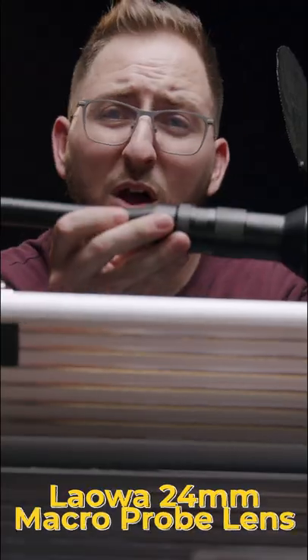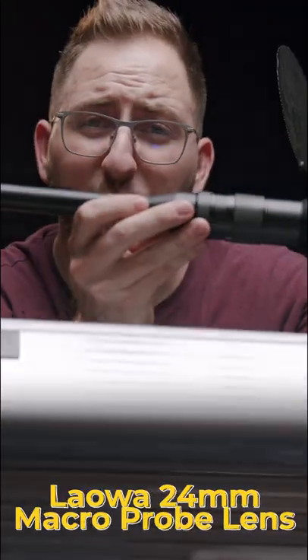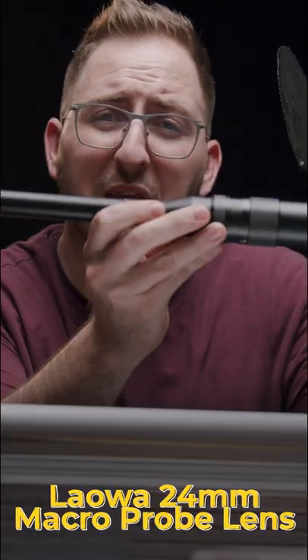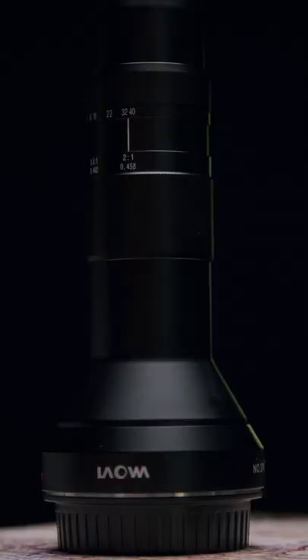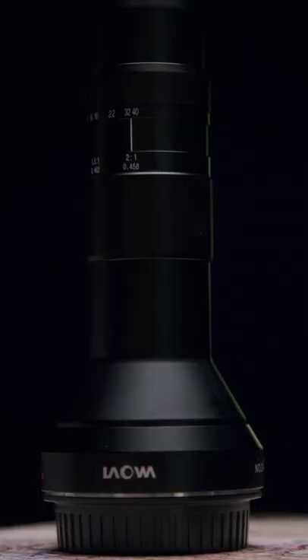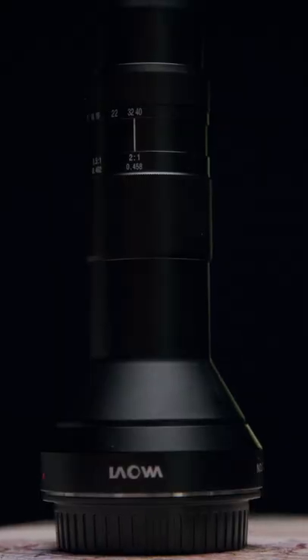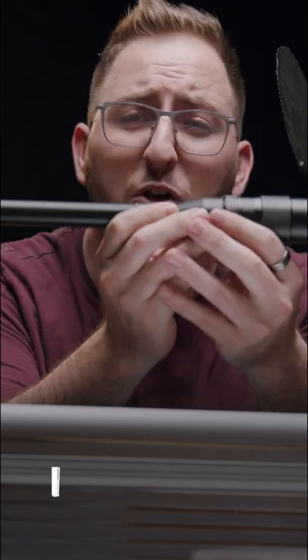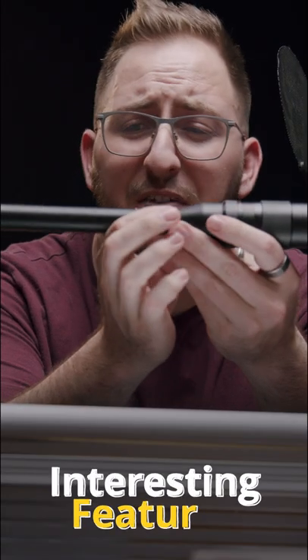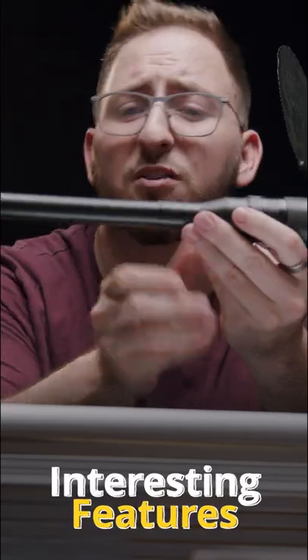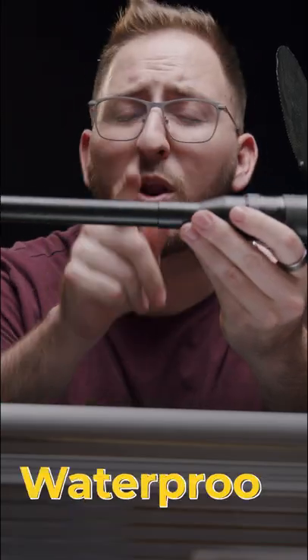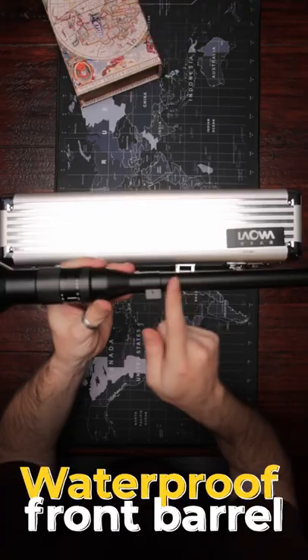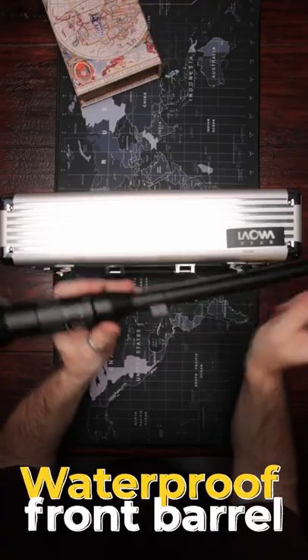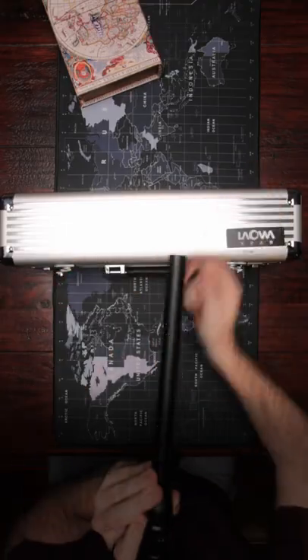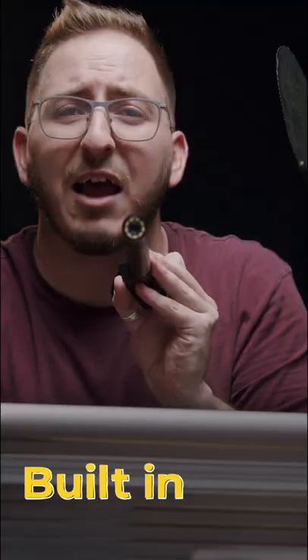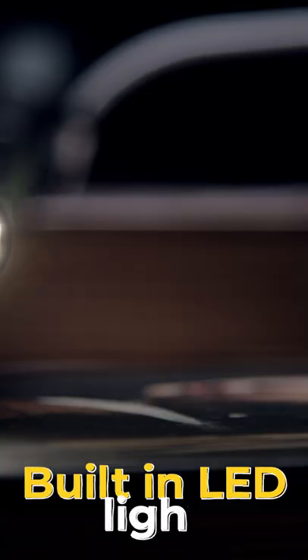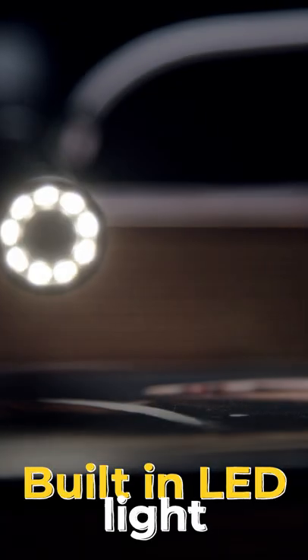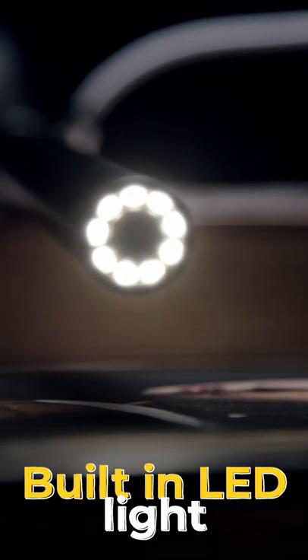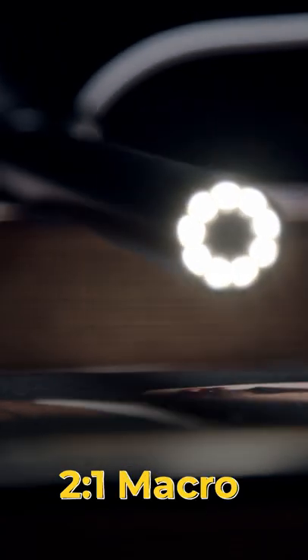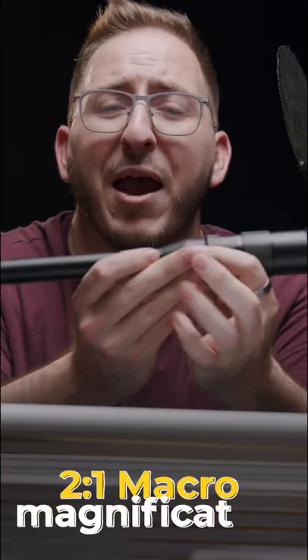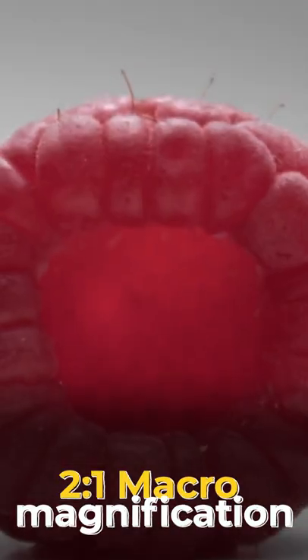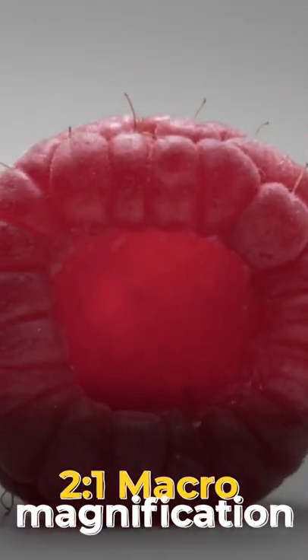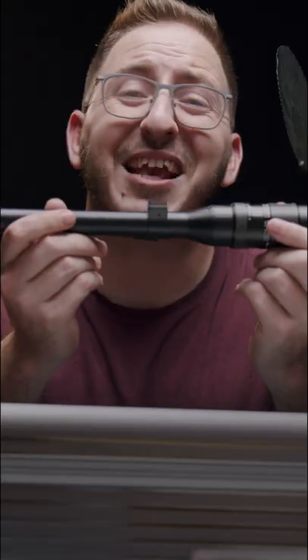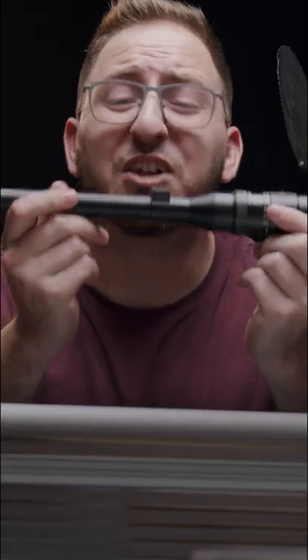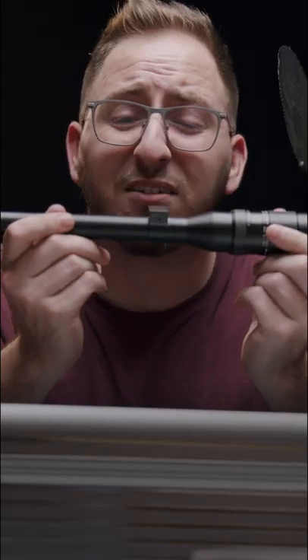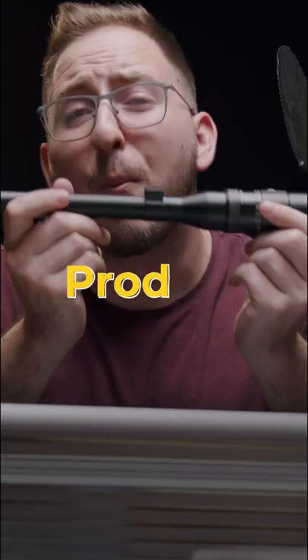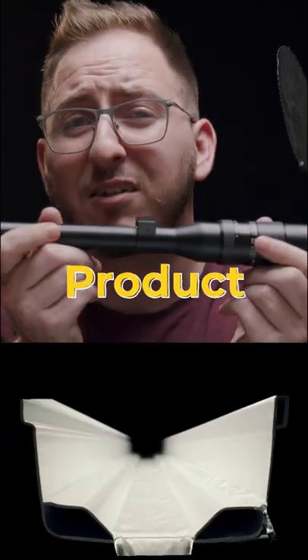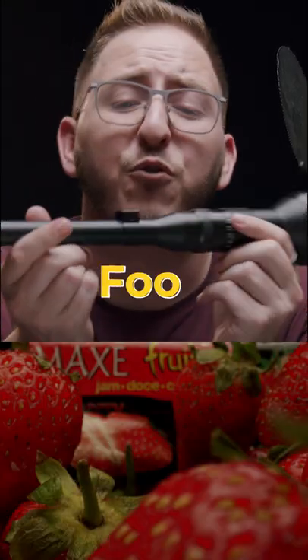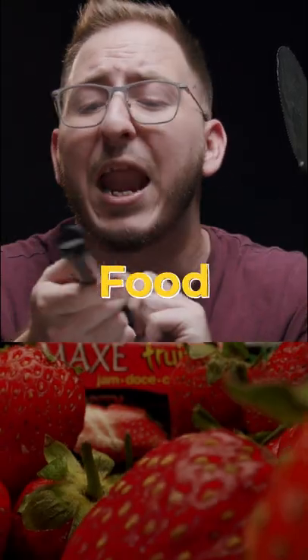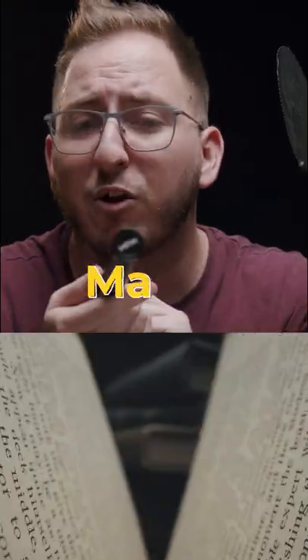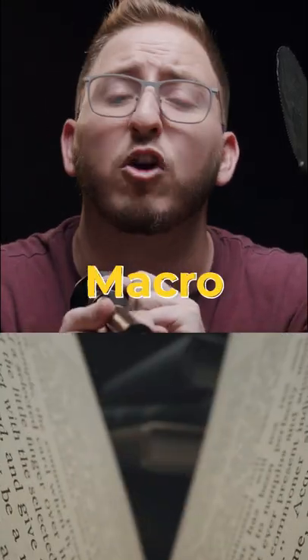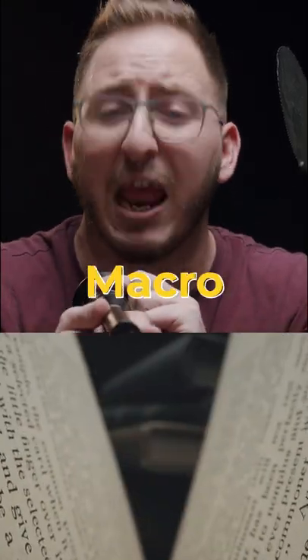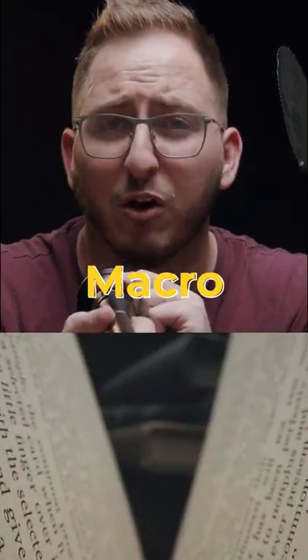Laowa 24mm Macro Pro. Interesting features include a waterproof front barrel, LED light on the front, and 2 to 1 macro magnification. This lens is great for product, food, and macro photography and videography.